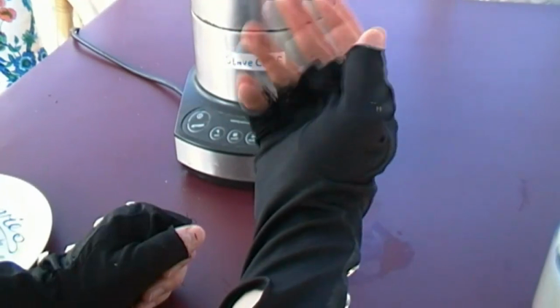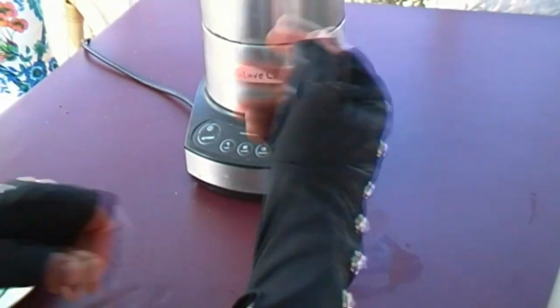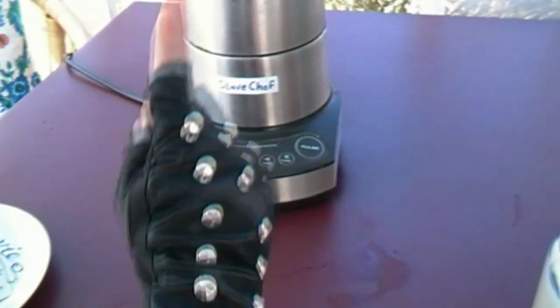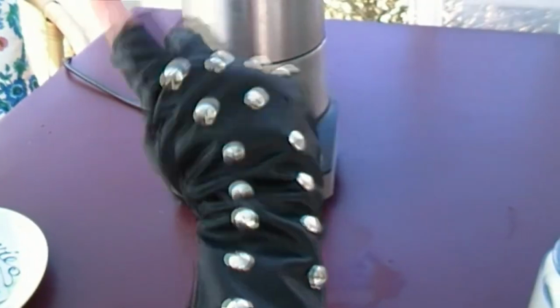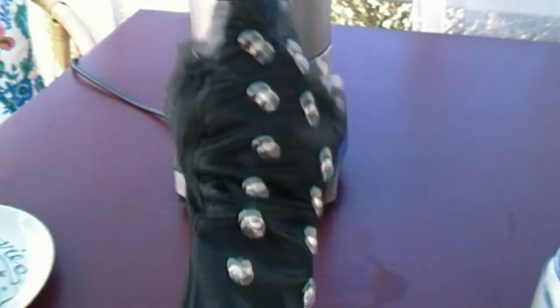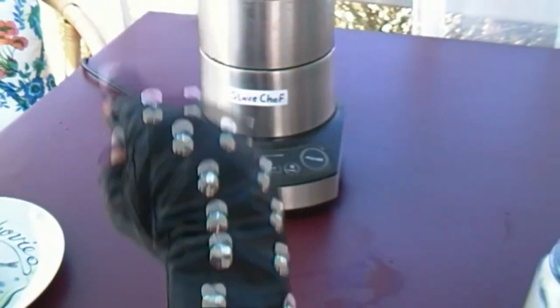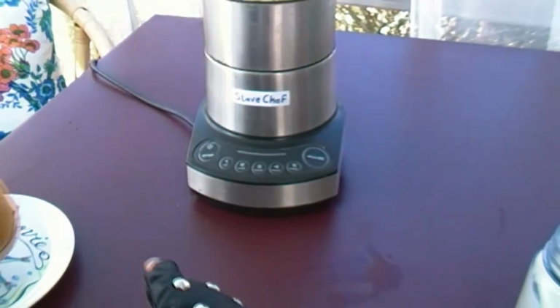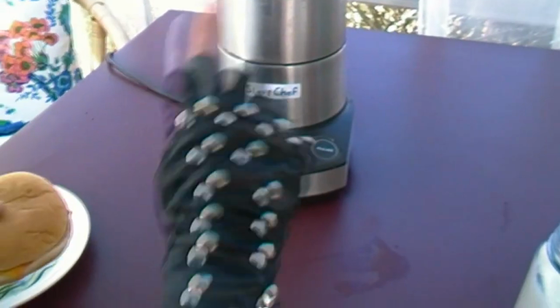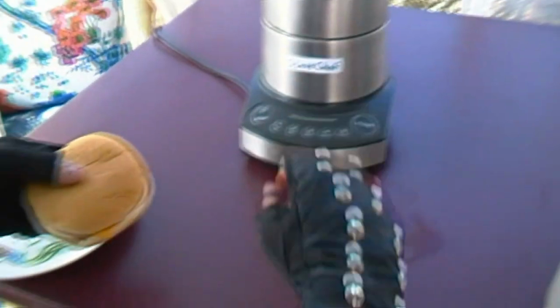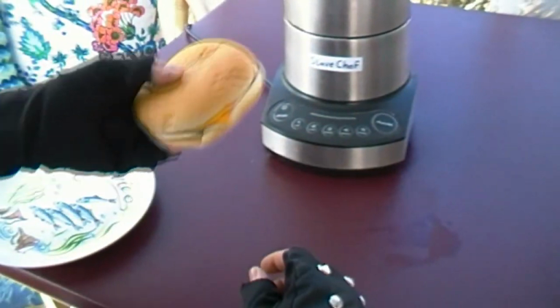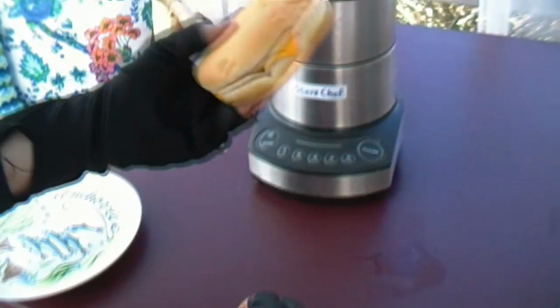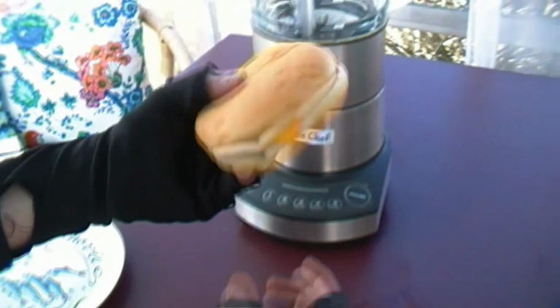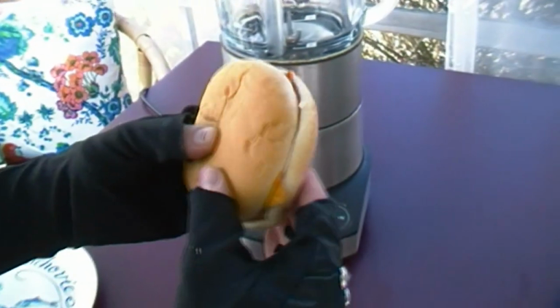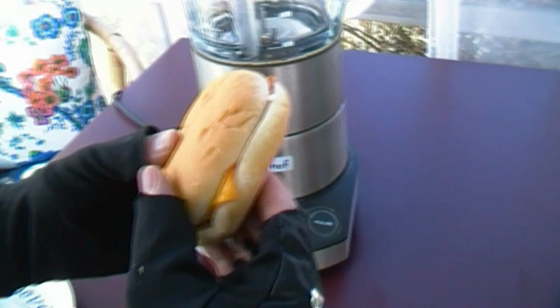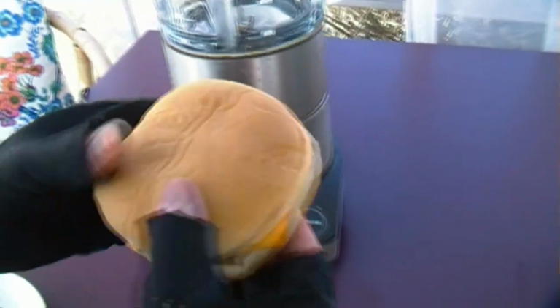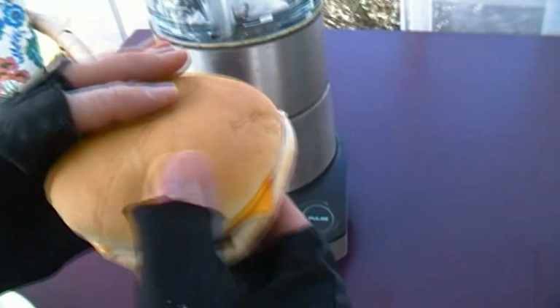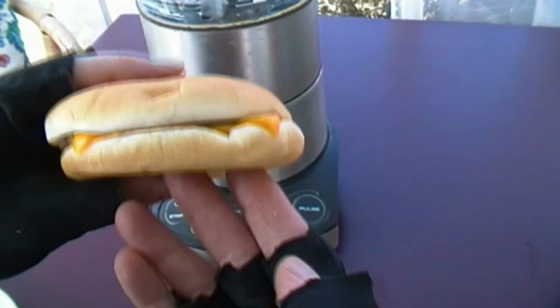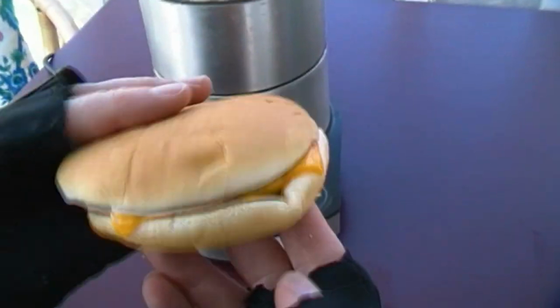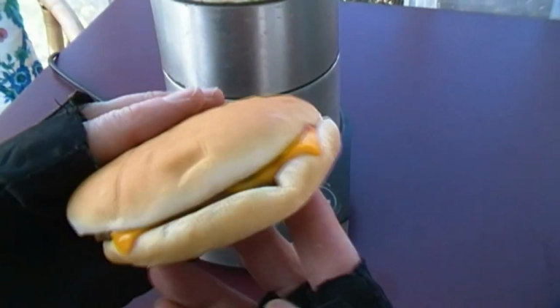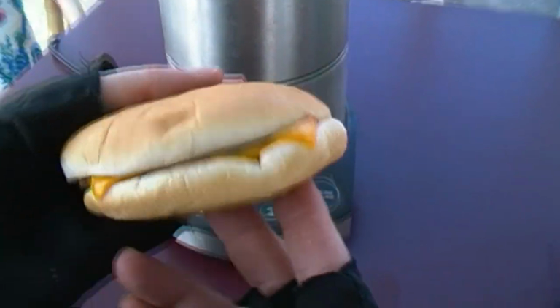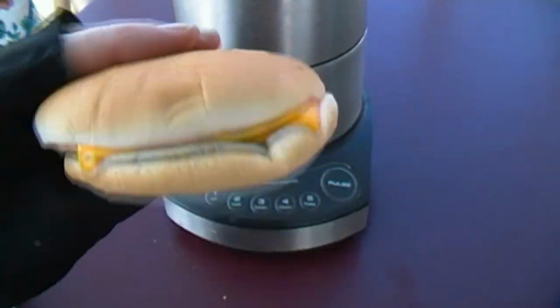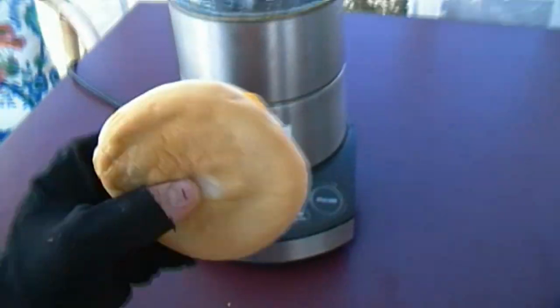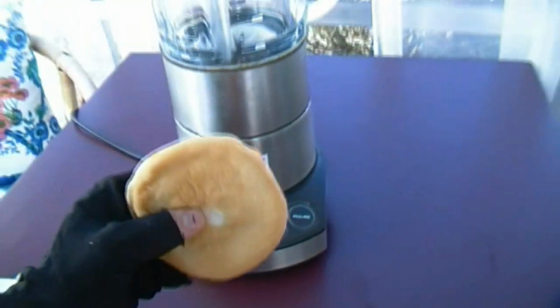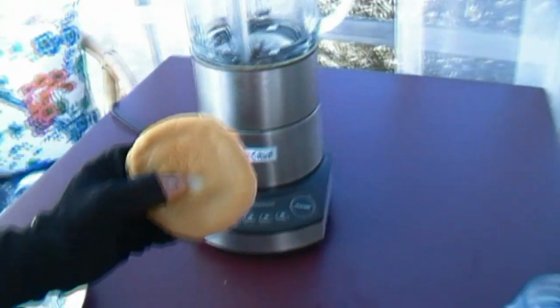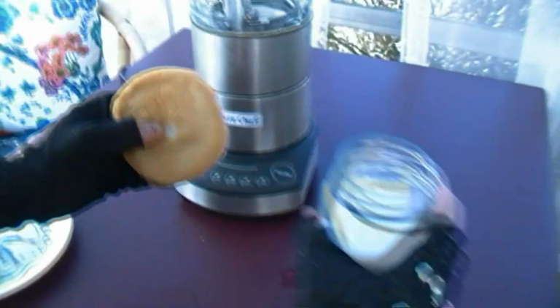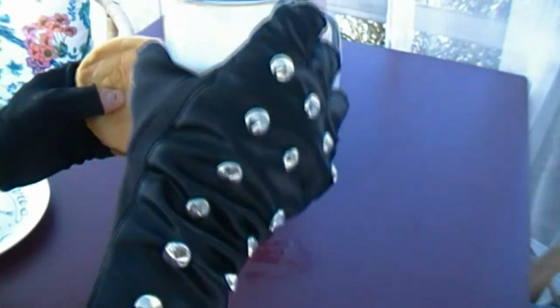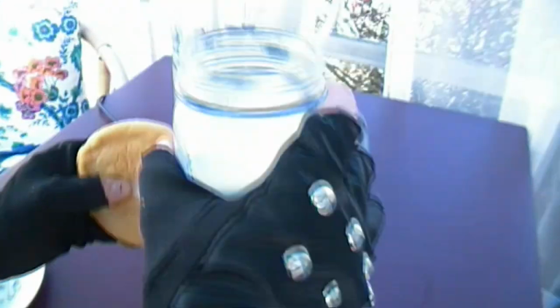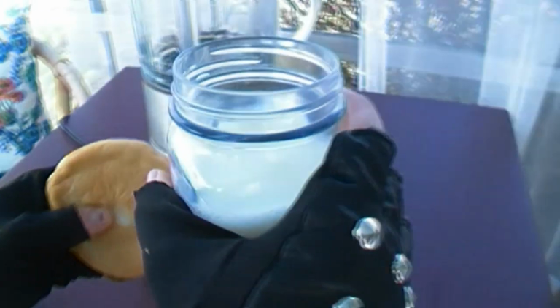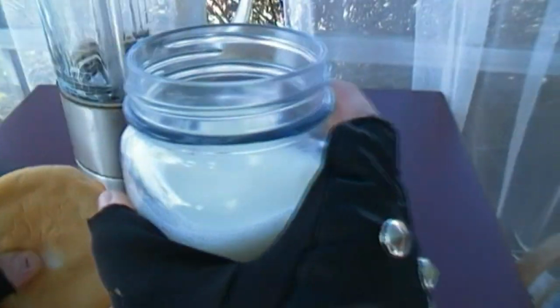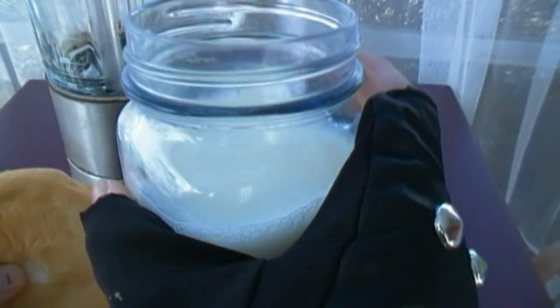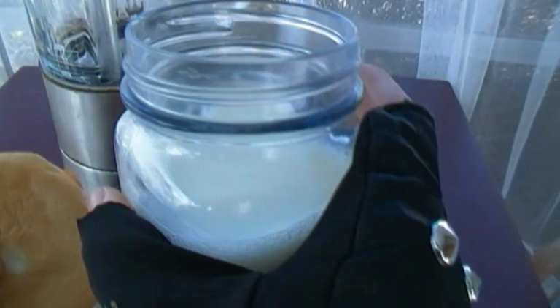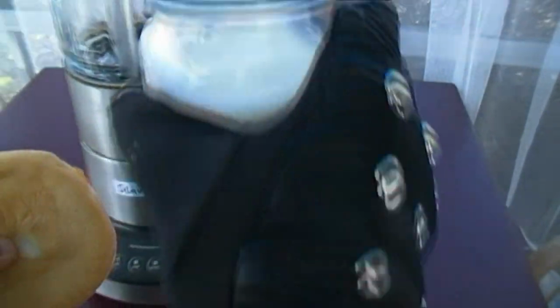Hello peoples, today I've got some really fast food for you. This is a cheeseburger — a staple of fast food — and an even faster way to consume it is with milk in a milkshake.